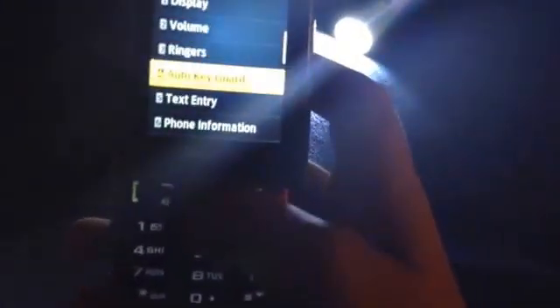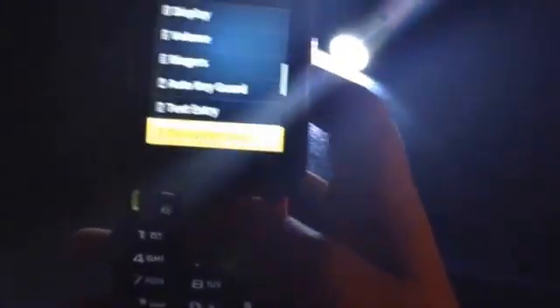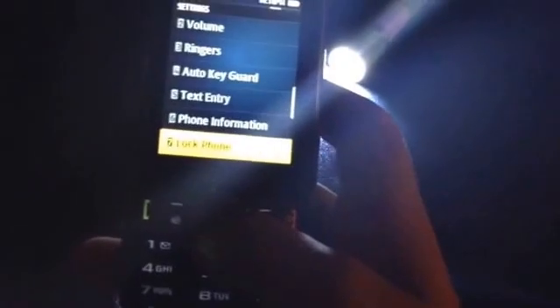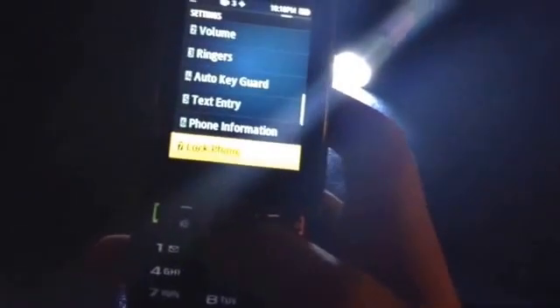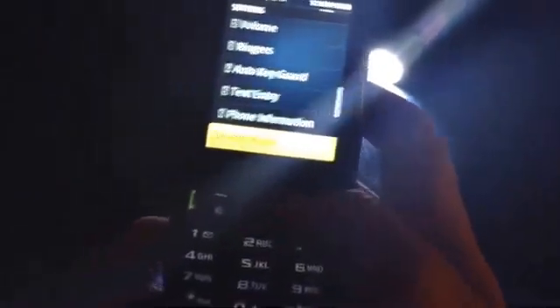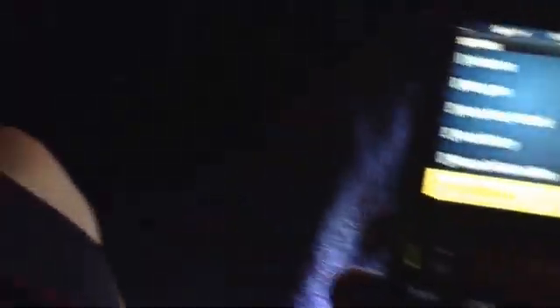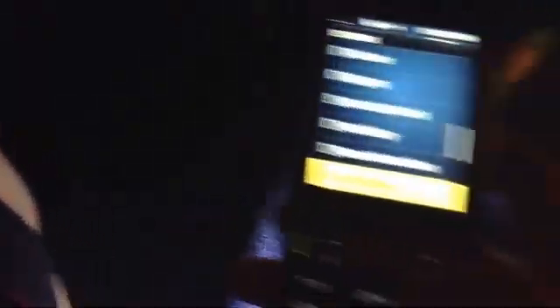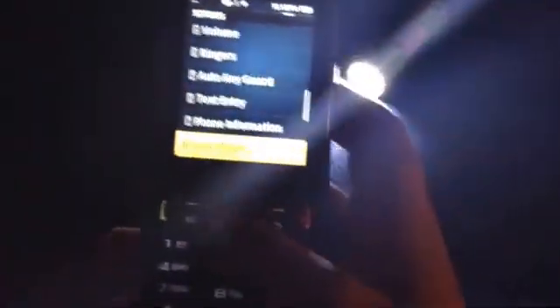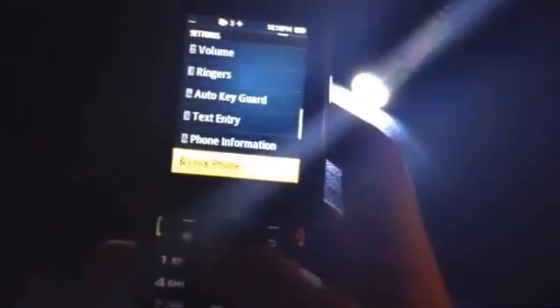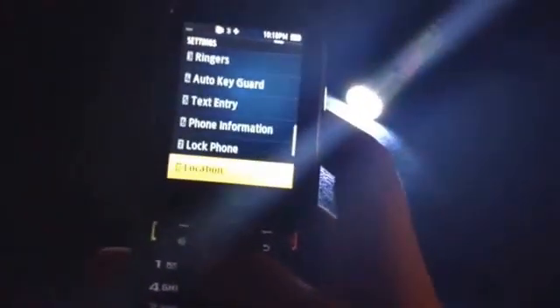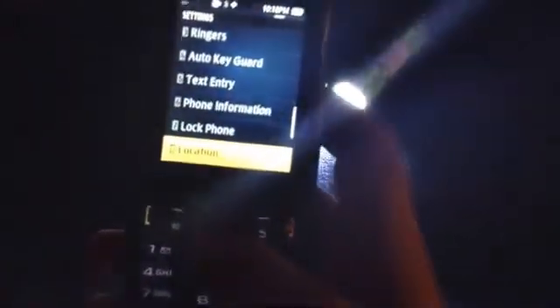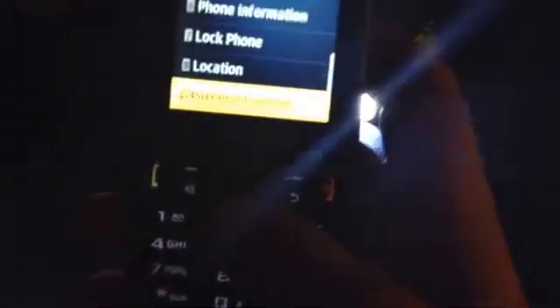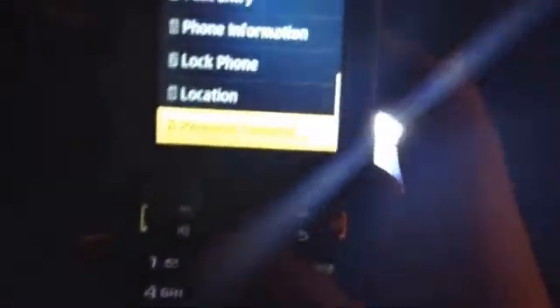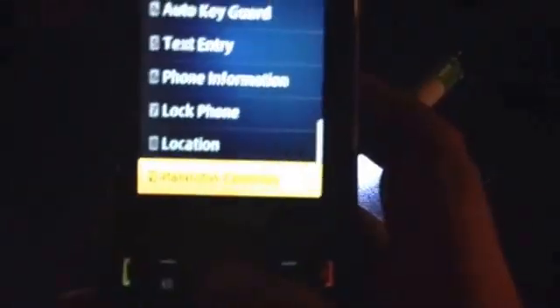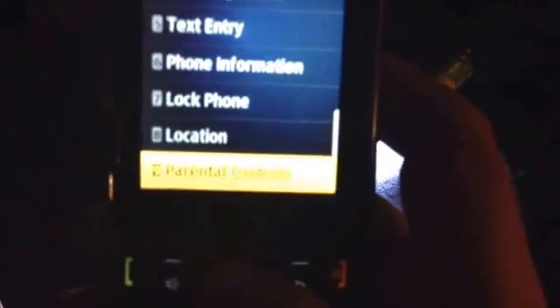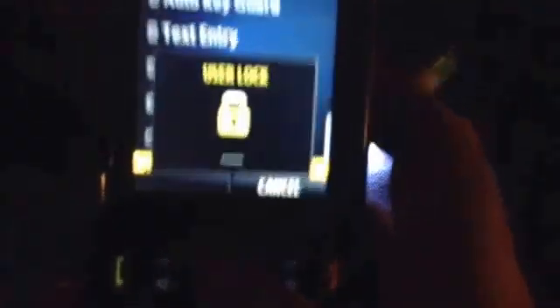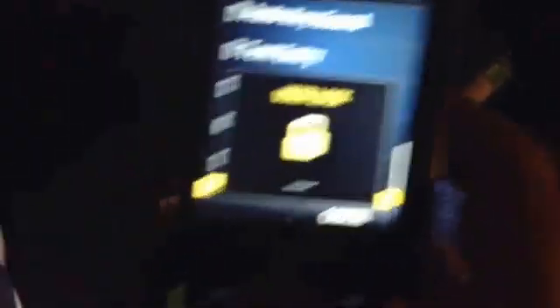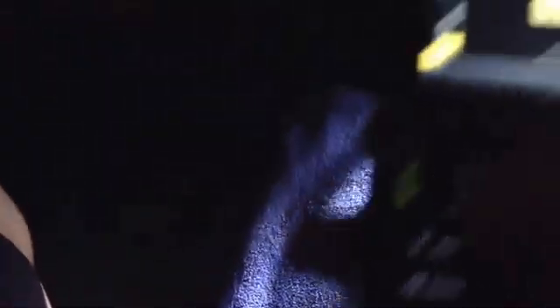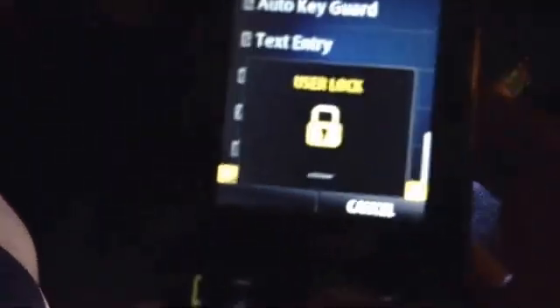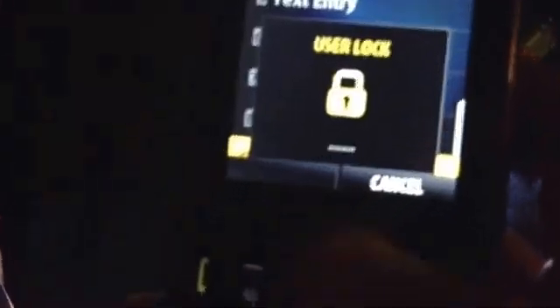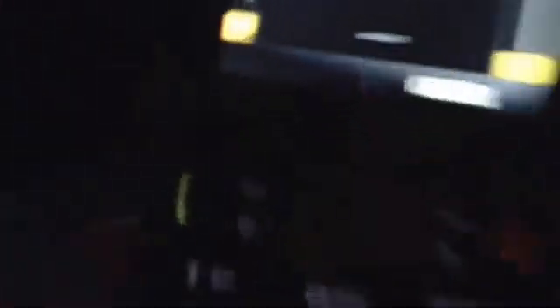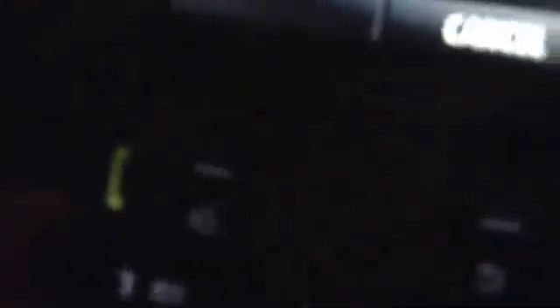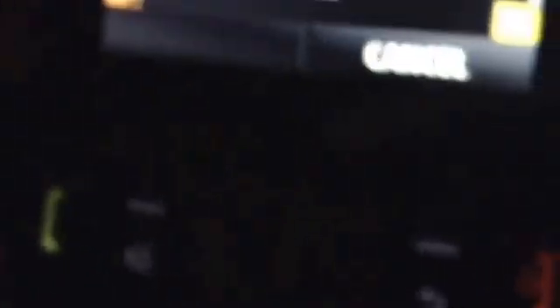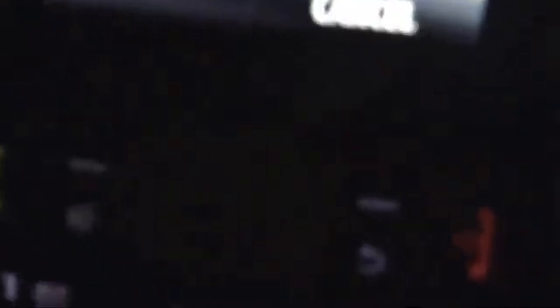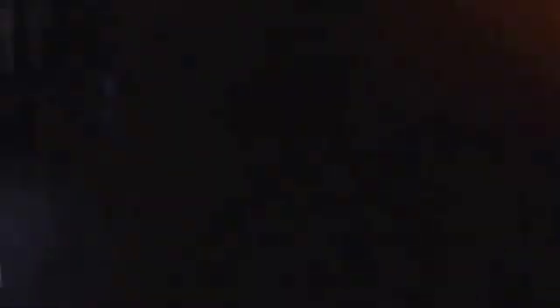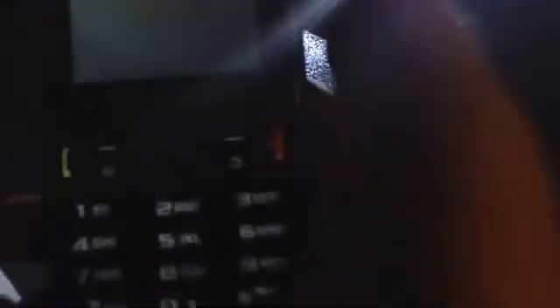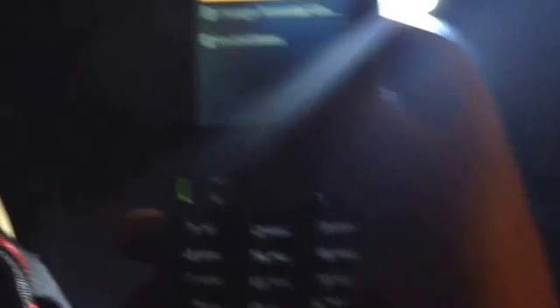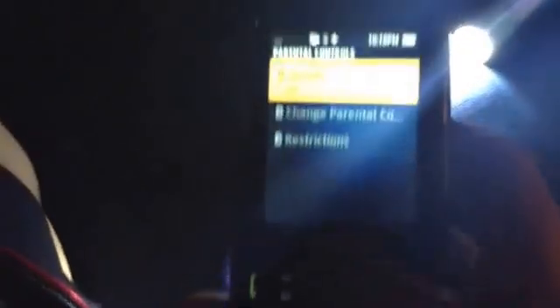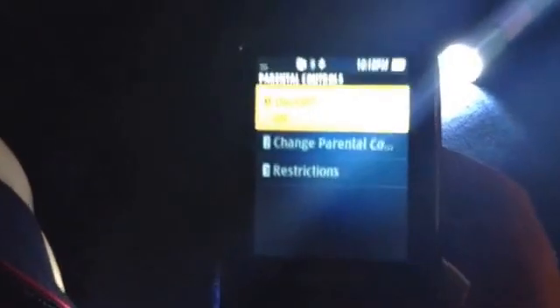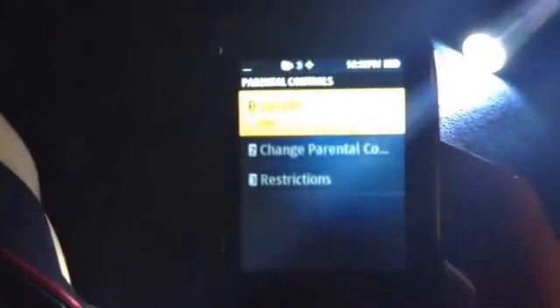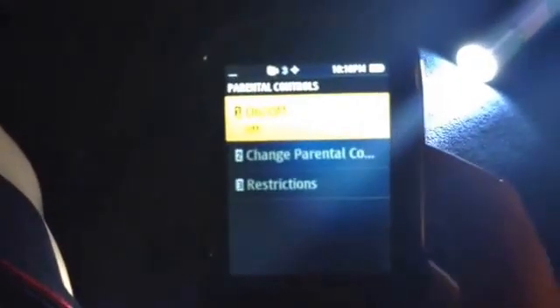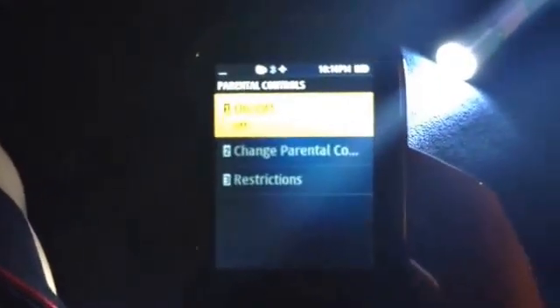You're going to go into your settings, scroll down until you find parental controls, click on that, and type in your code. Once you punch in your code, you'll be in here.